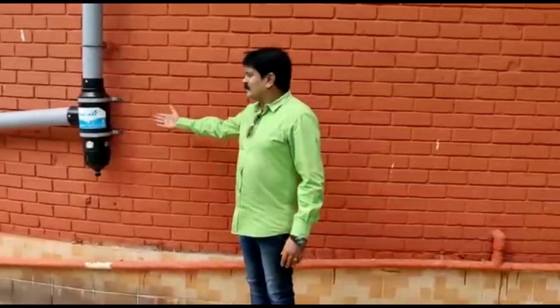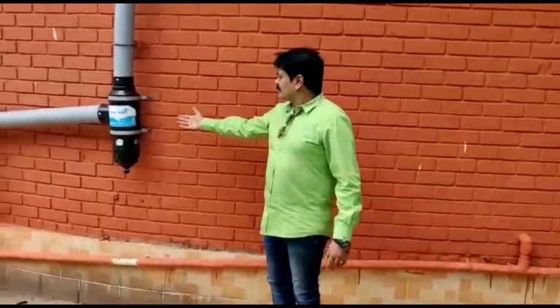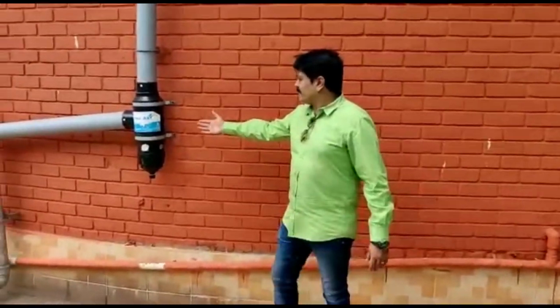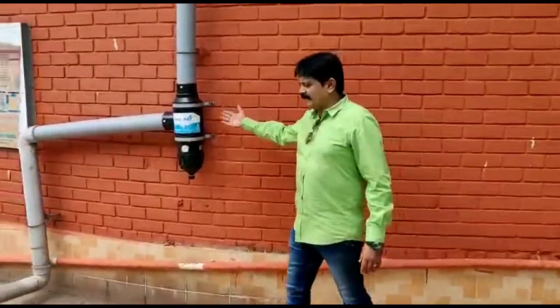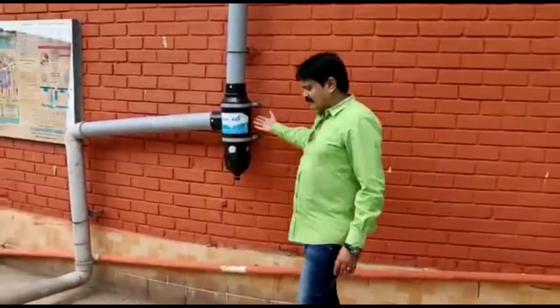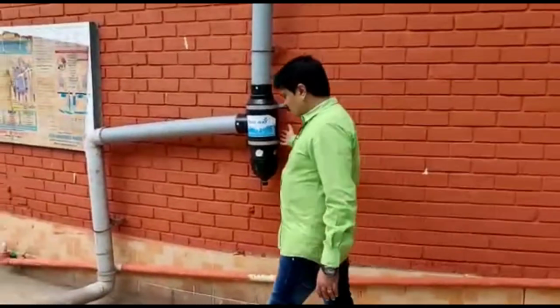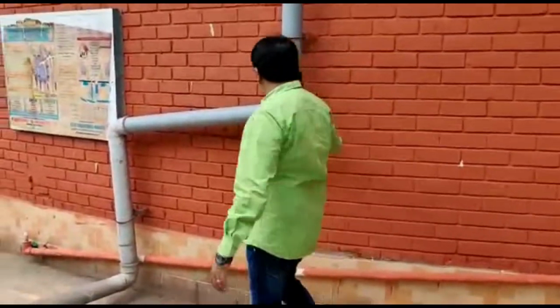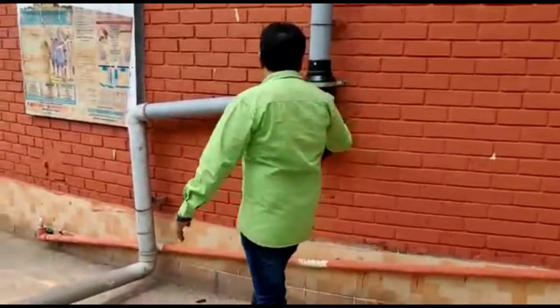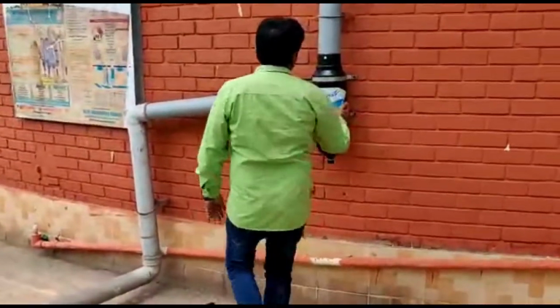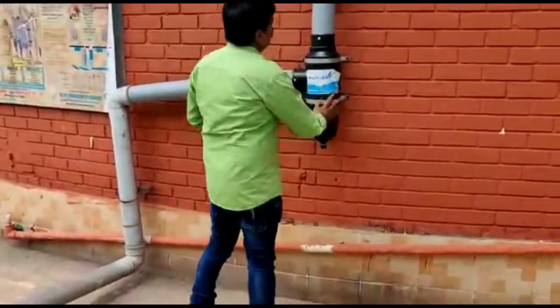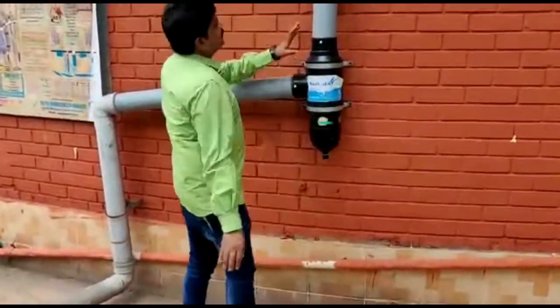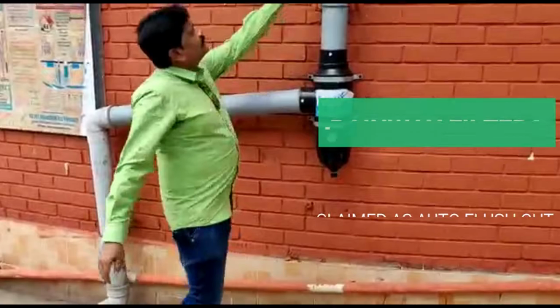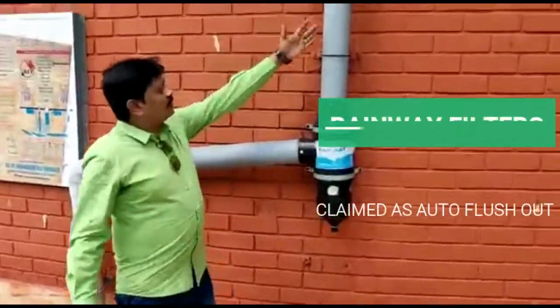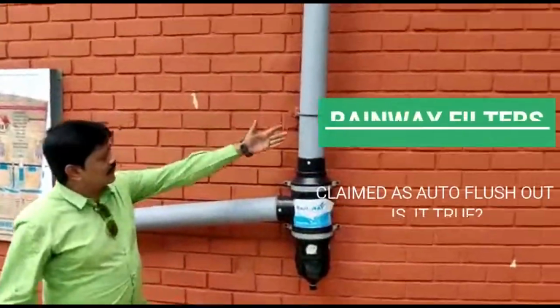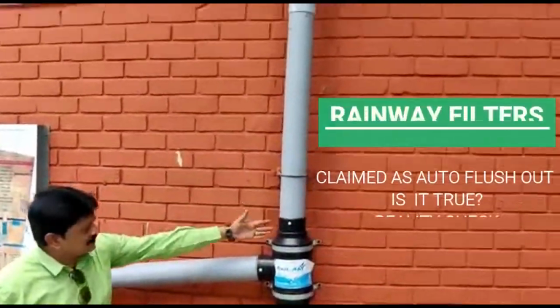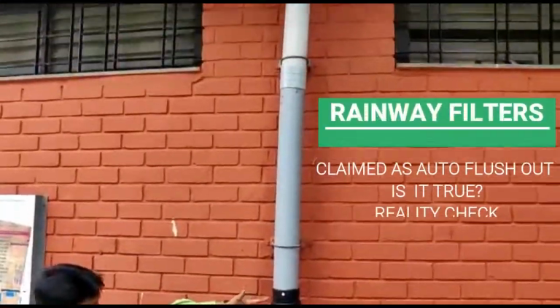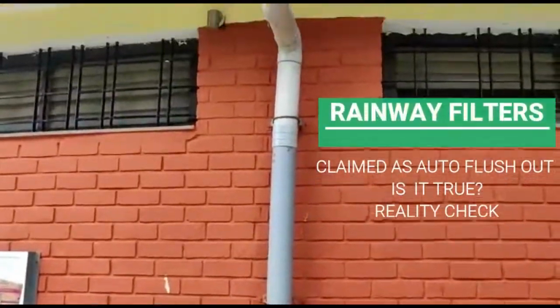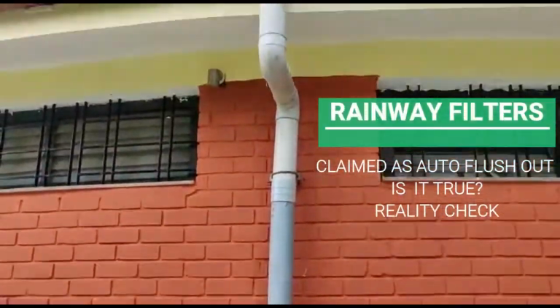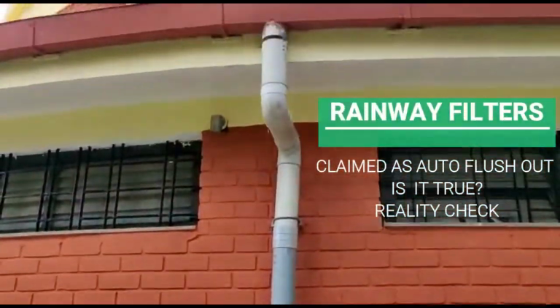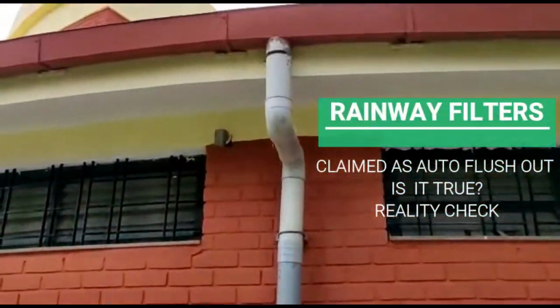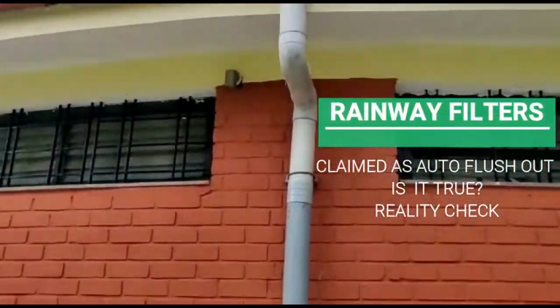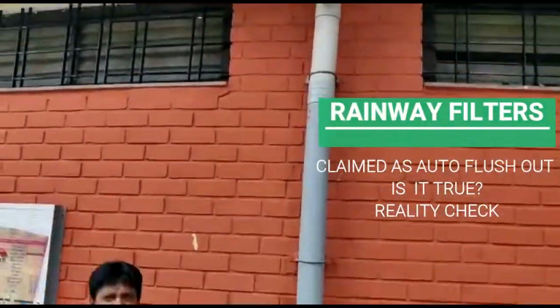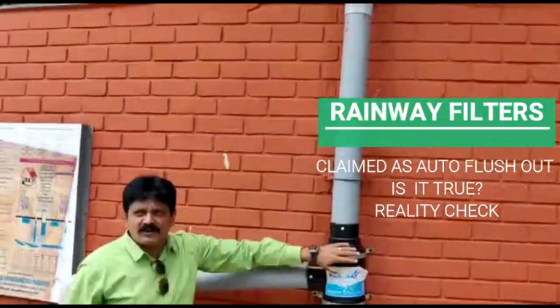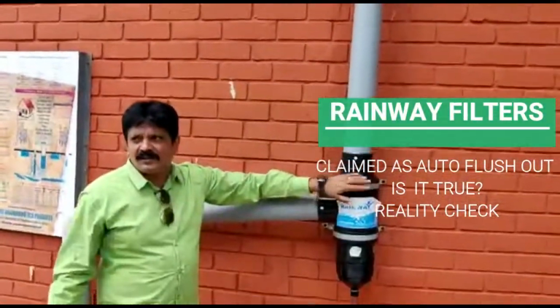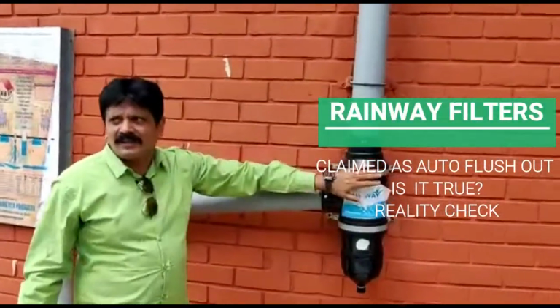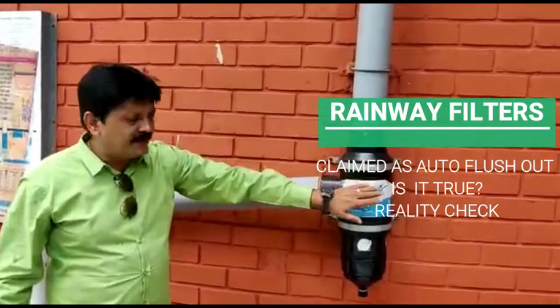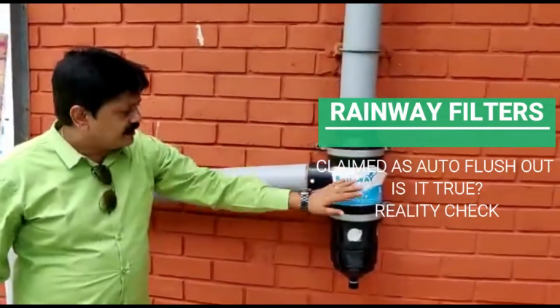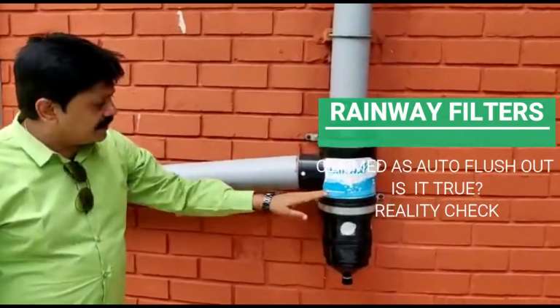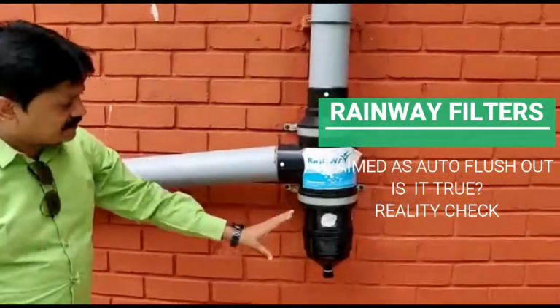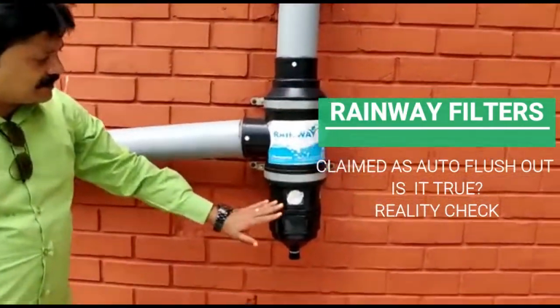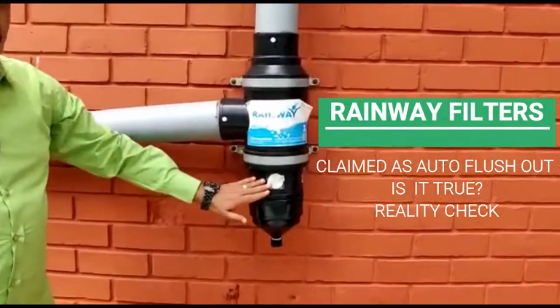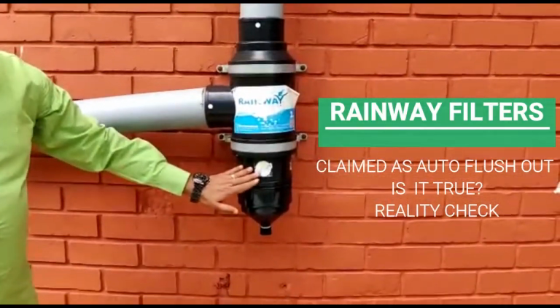This is a rainwater filter installed in a theme park. You can see all the water that comes in passes through a mesh inside, so it gets cleaned, but dust and debris will accumulate here.